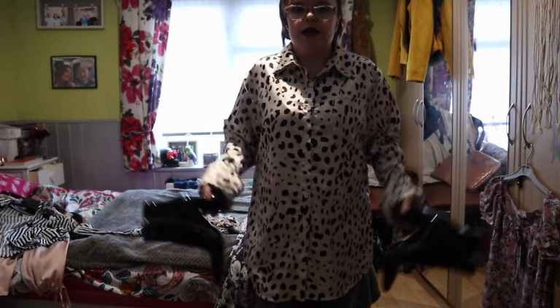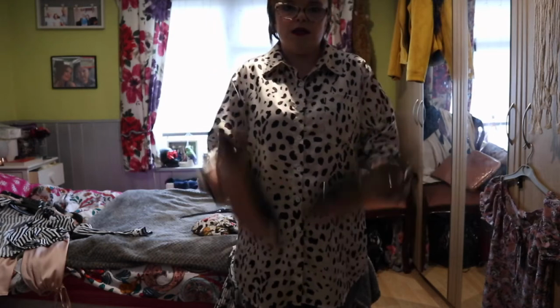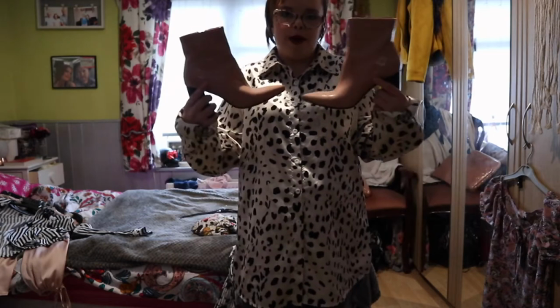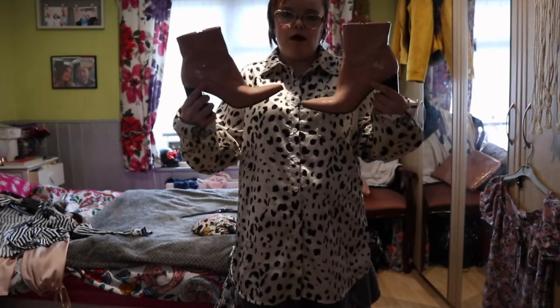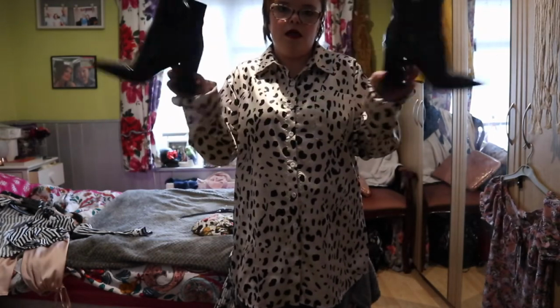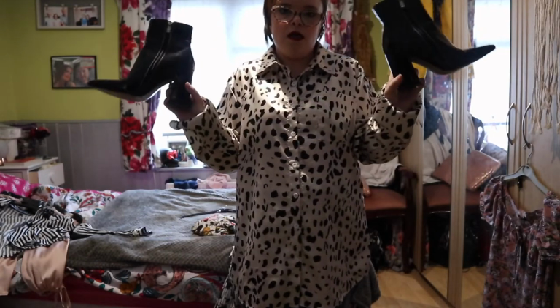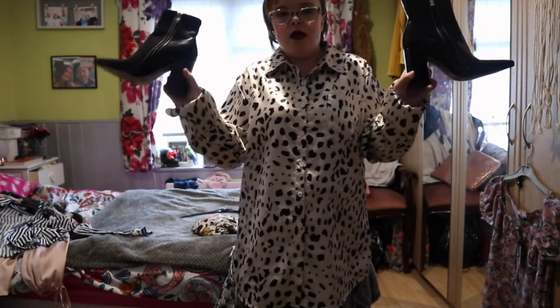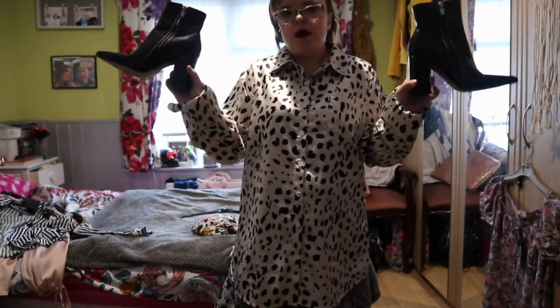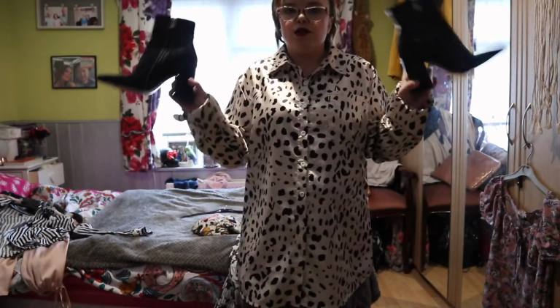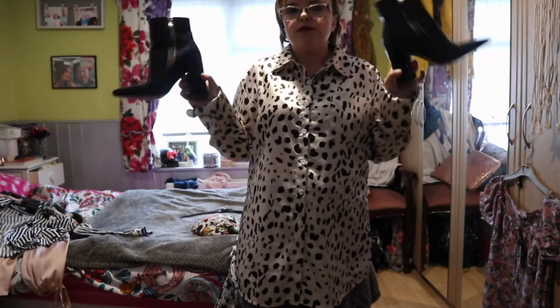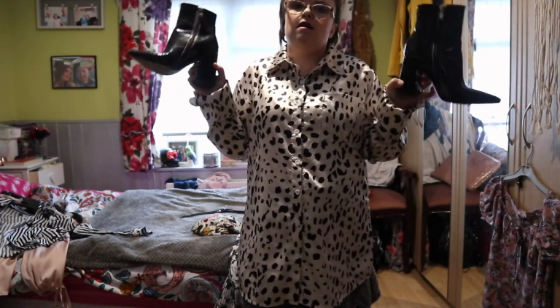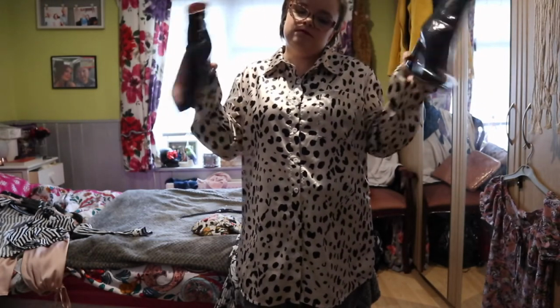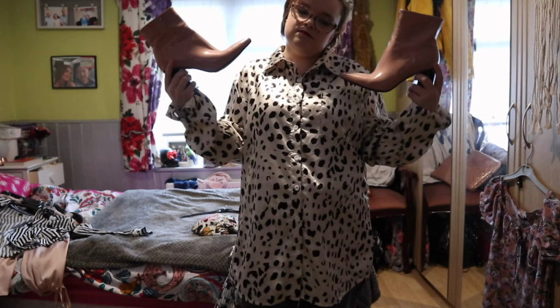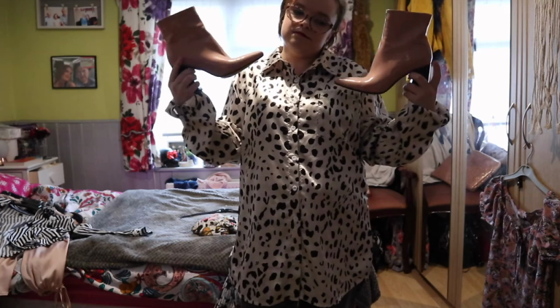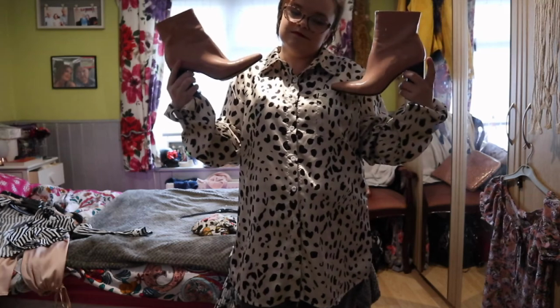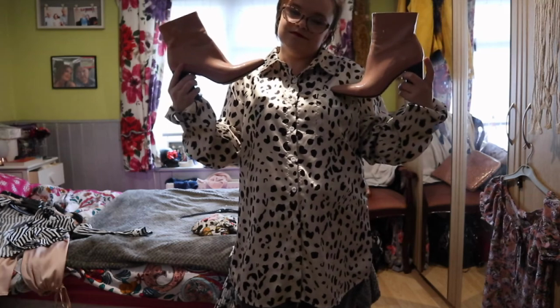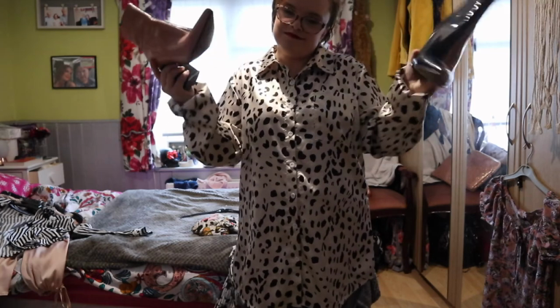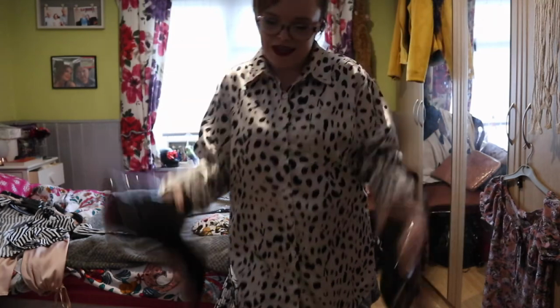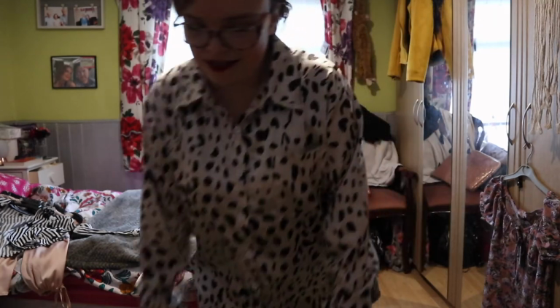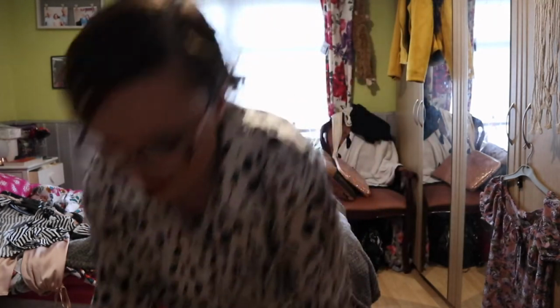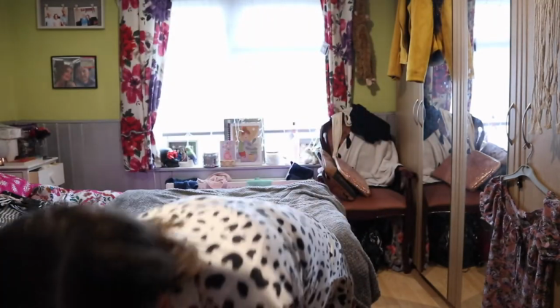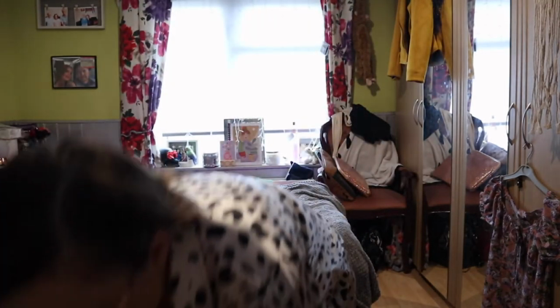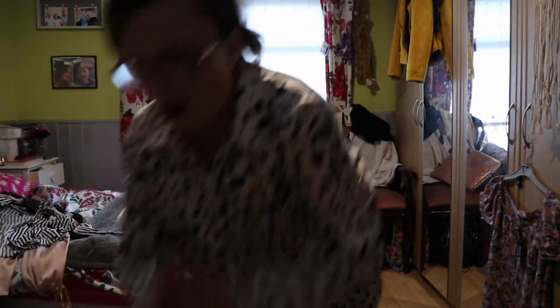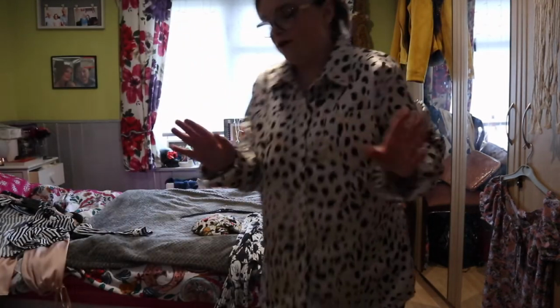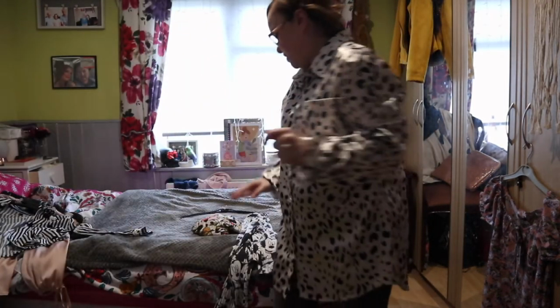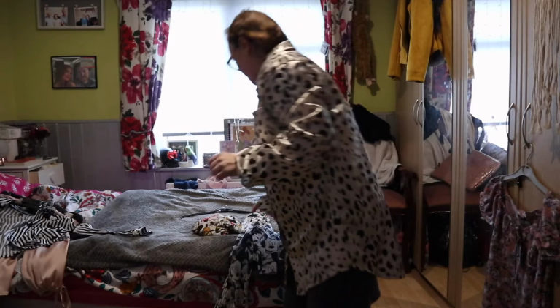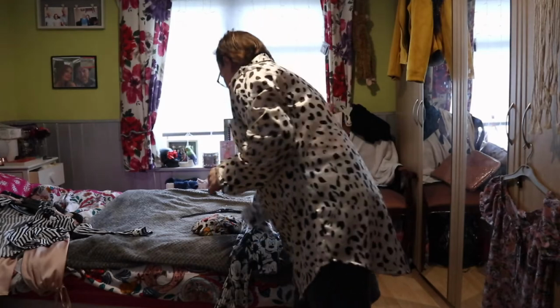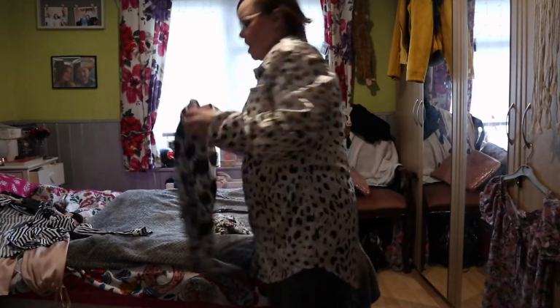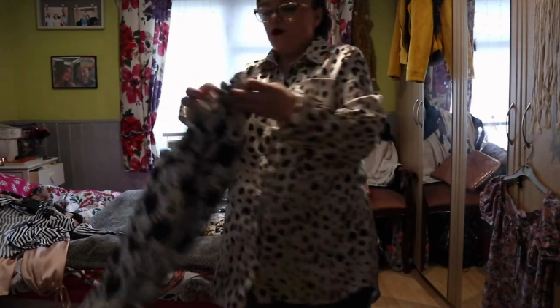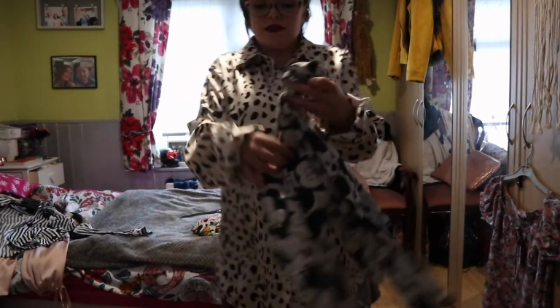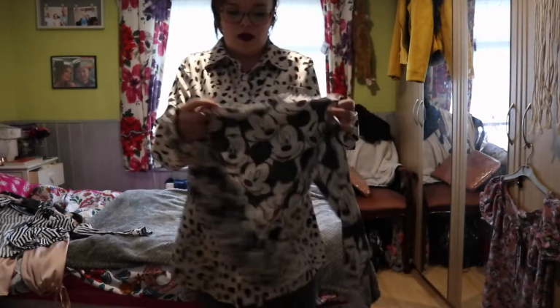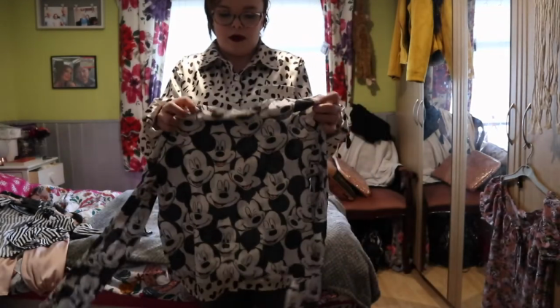I can just imagine wearing this shirt as a dress with some tights and these boots. June's probably going to be quite hot but skin-coloured tights would work perfectly - just go out as Cruella. I love these boots, oh my god they're just amazing.